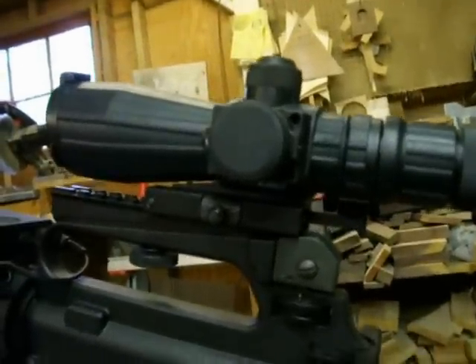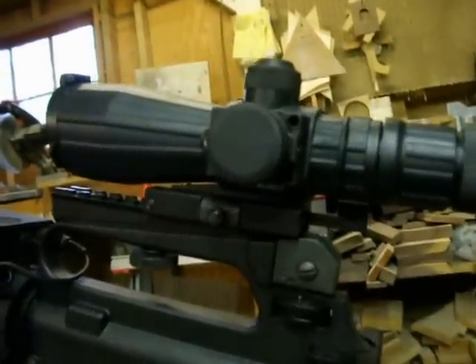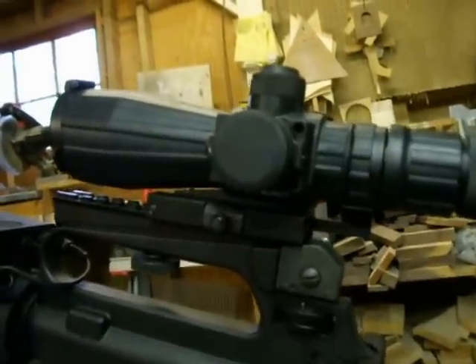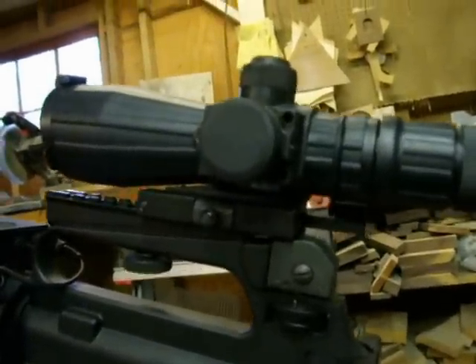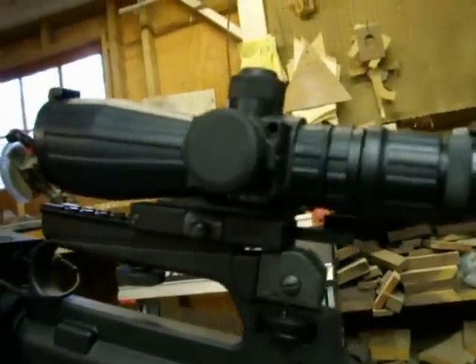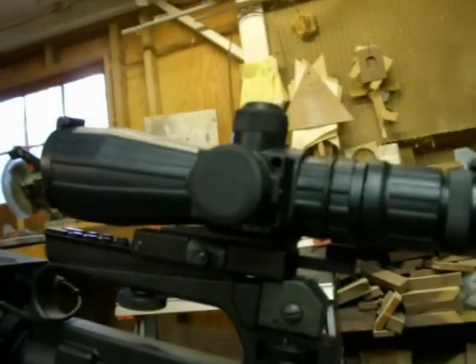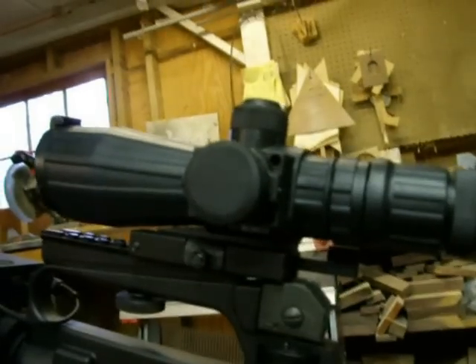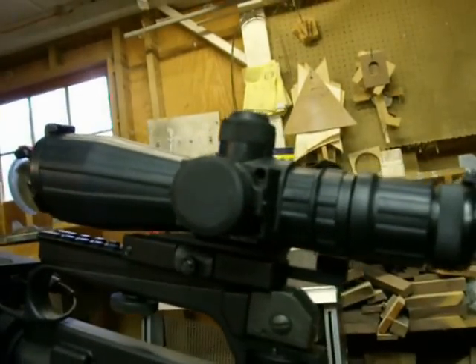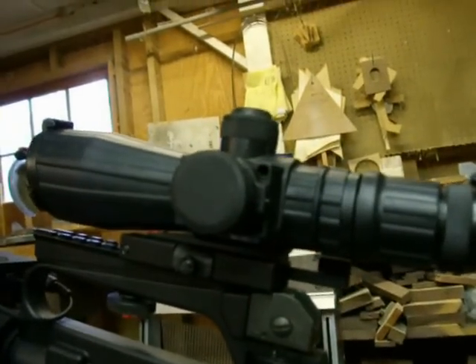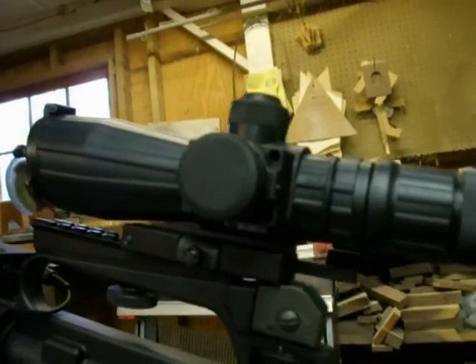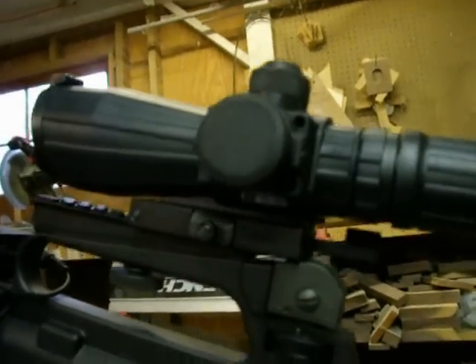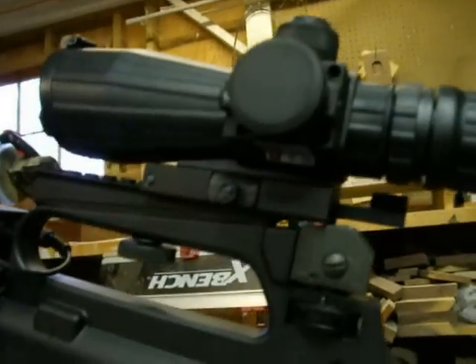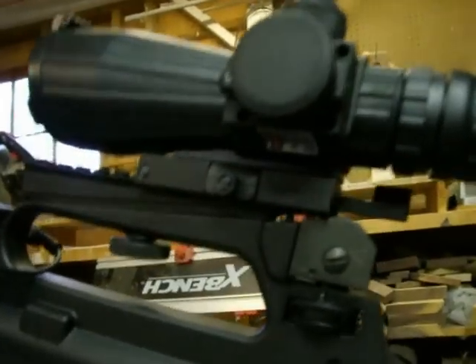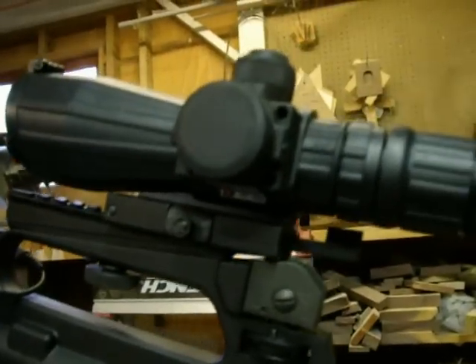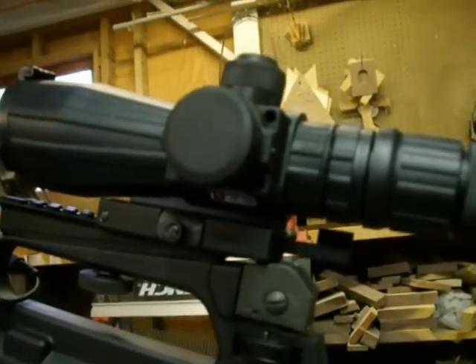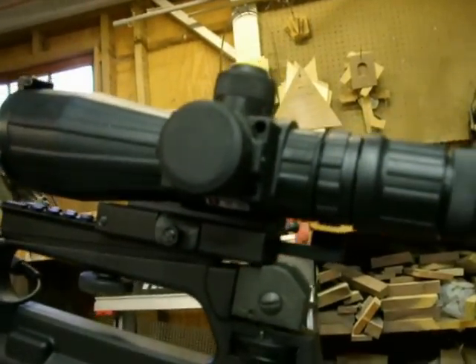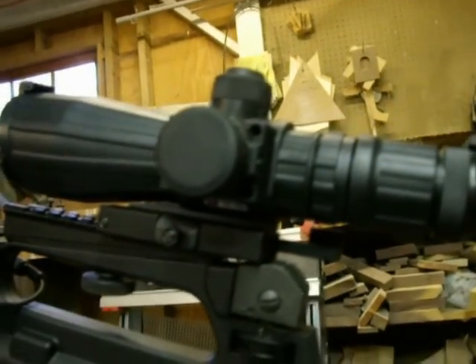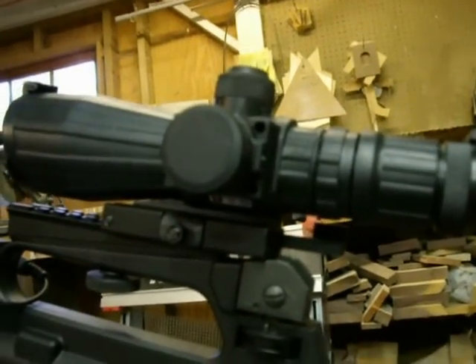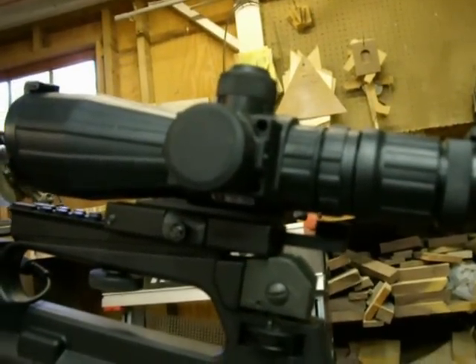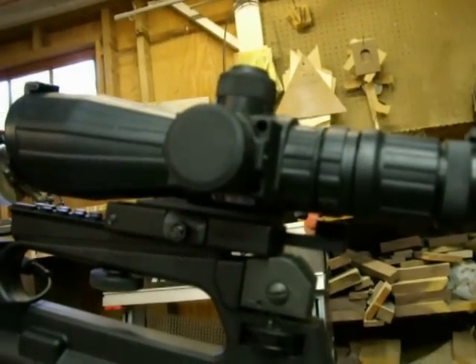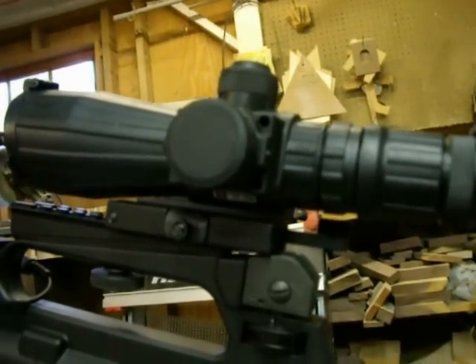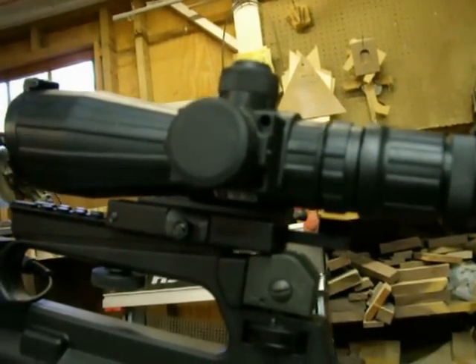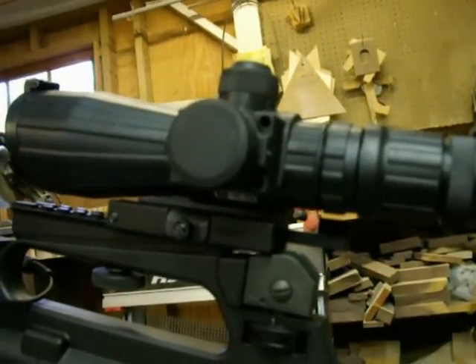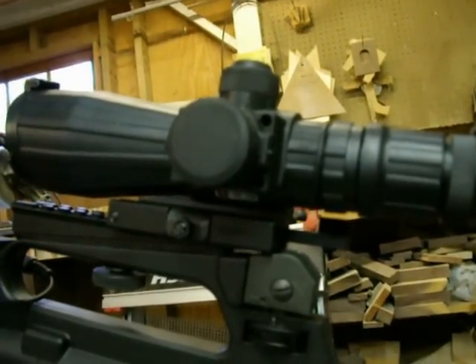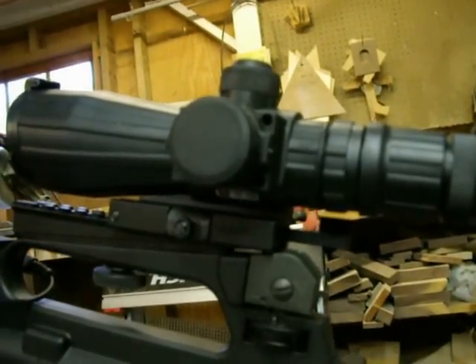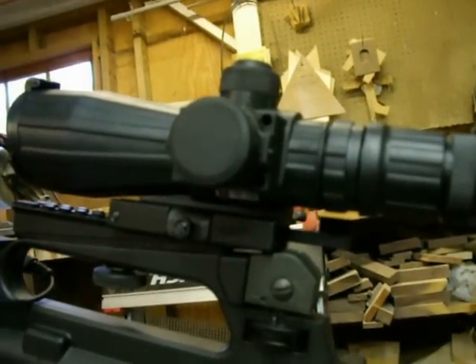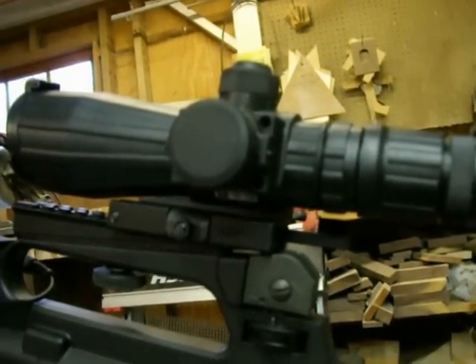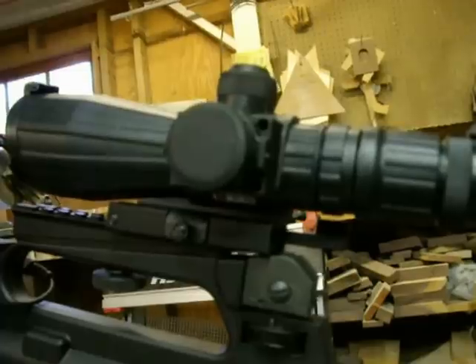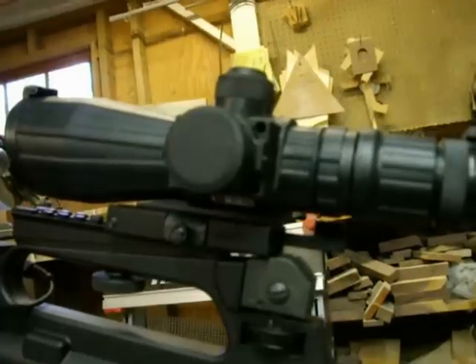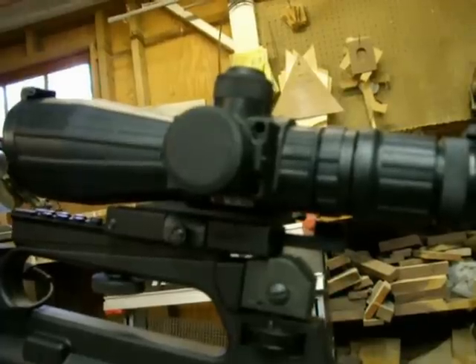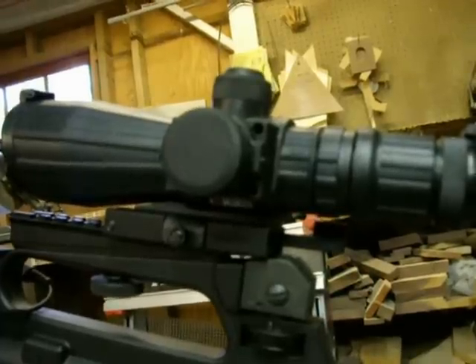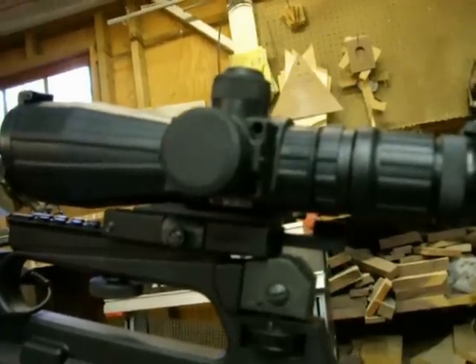Let me just show you some of the features of the scope. It has an illuminated reticle, a rangefinder reticle. I will try to see if I can show you that in a minute.